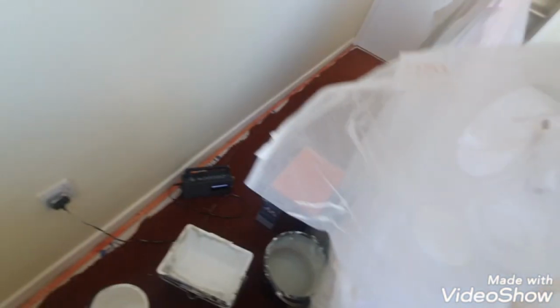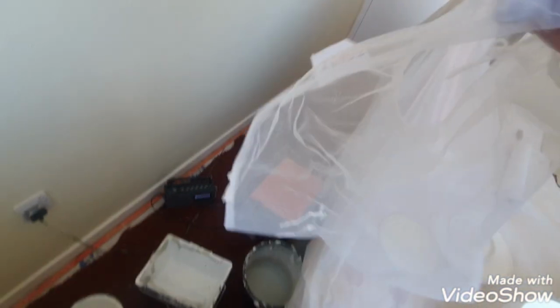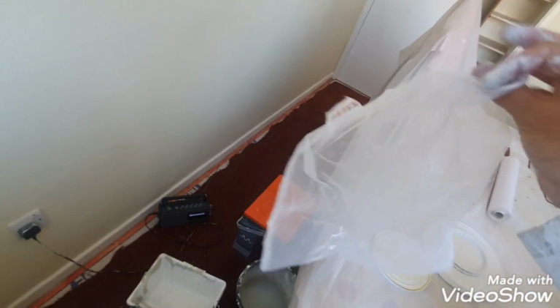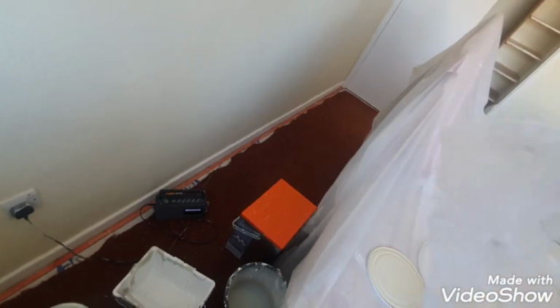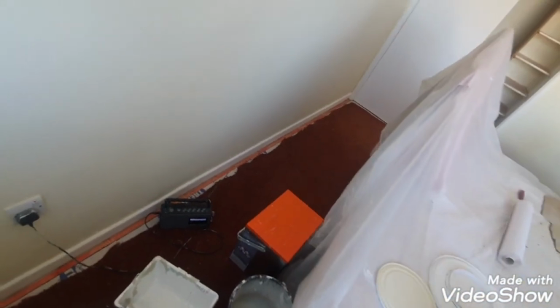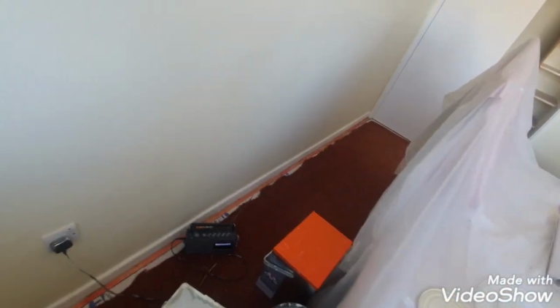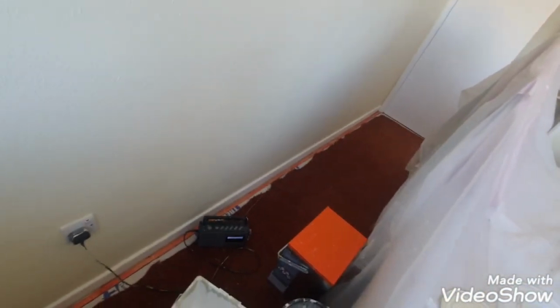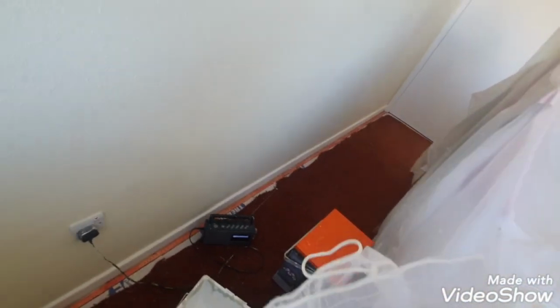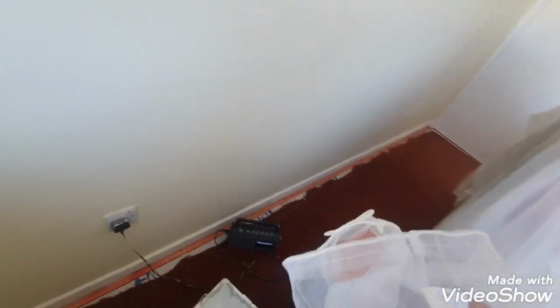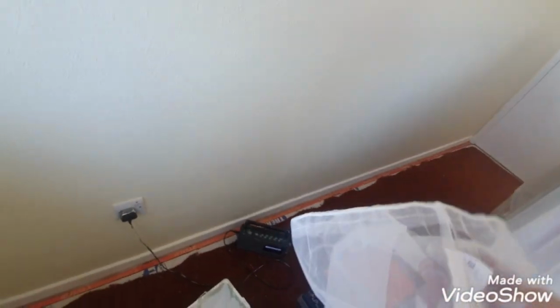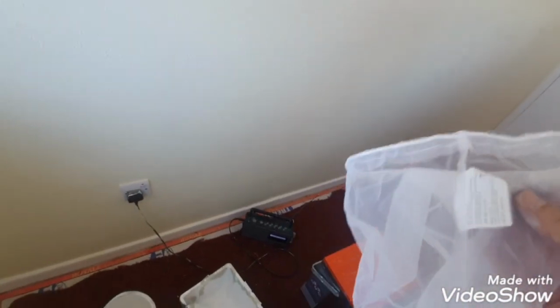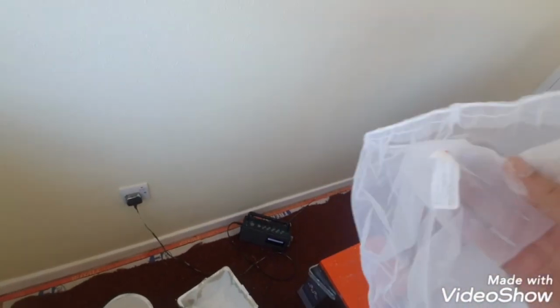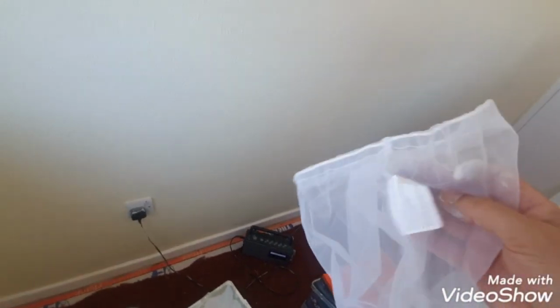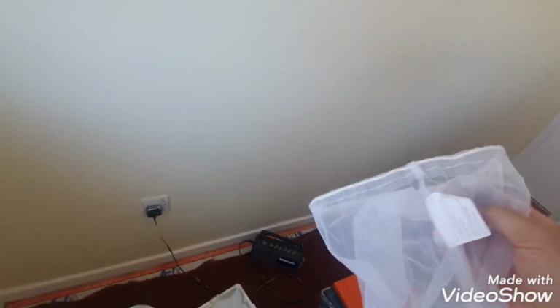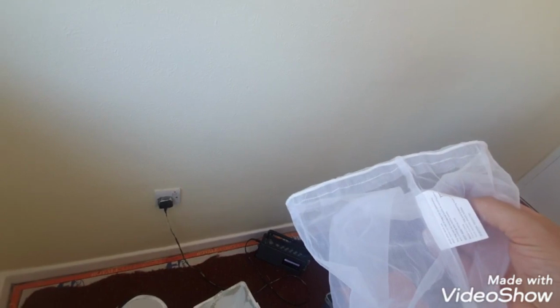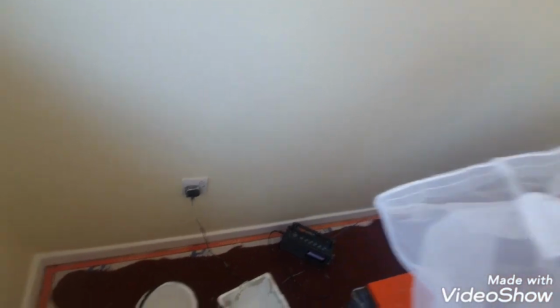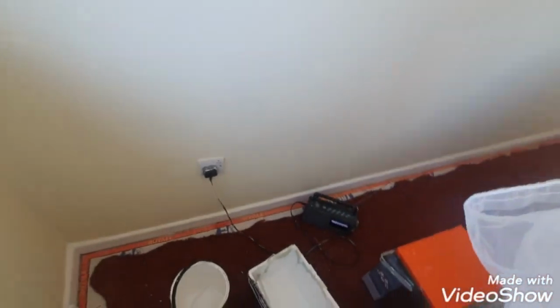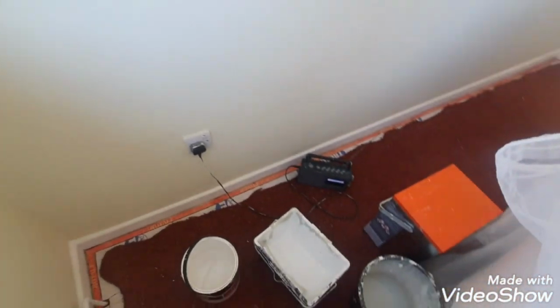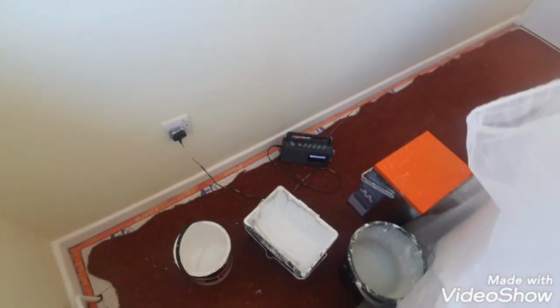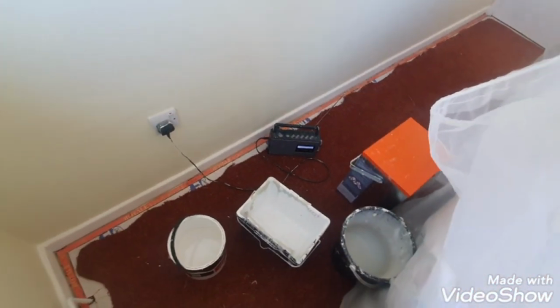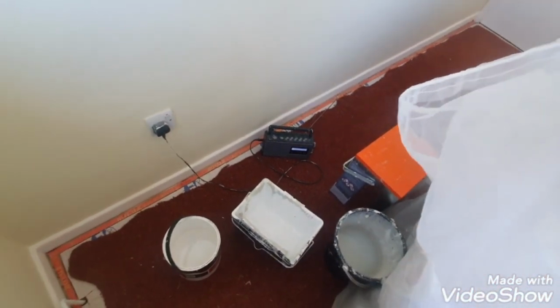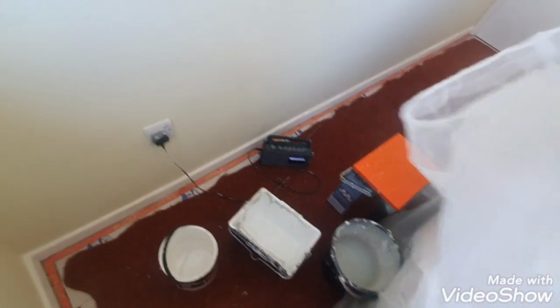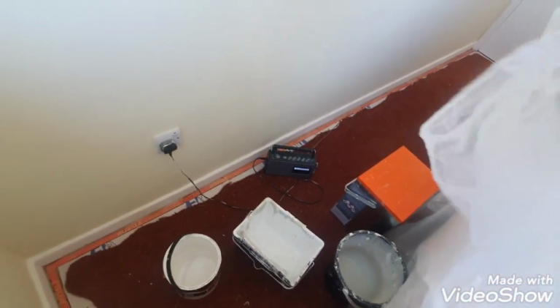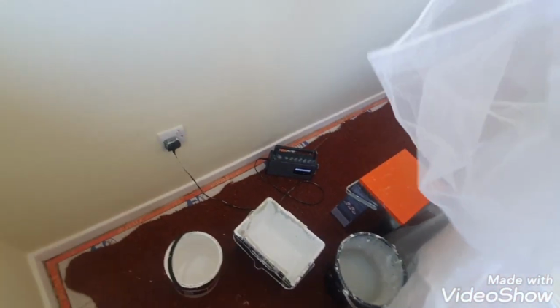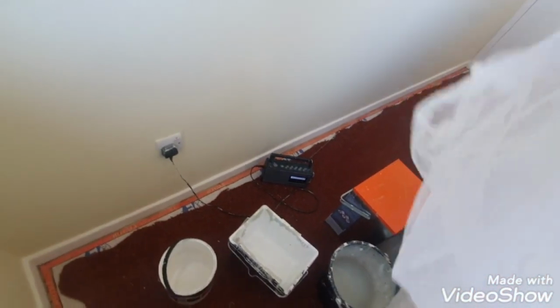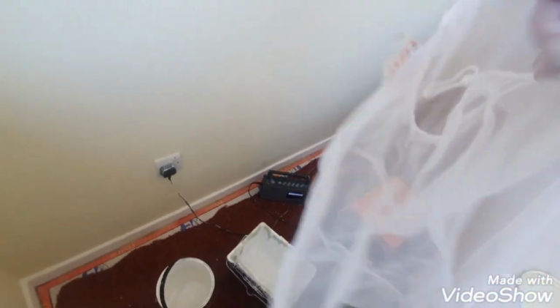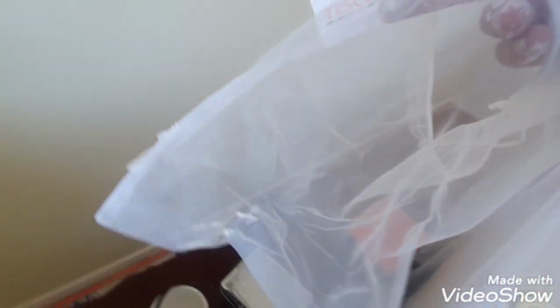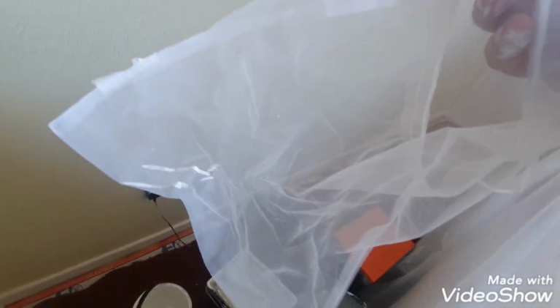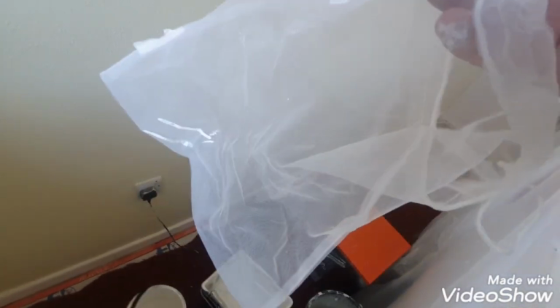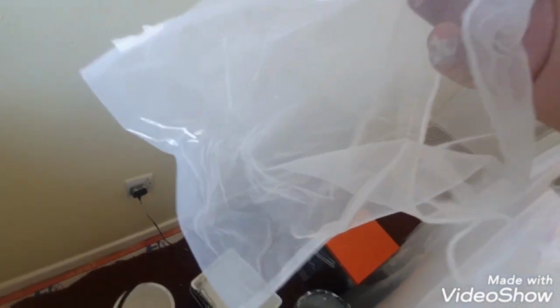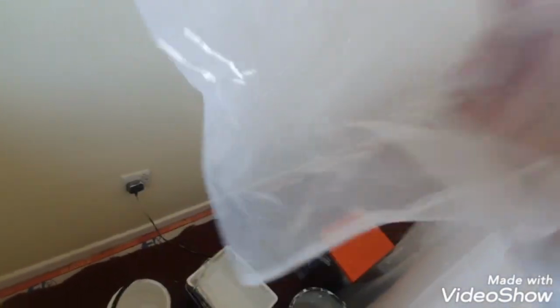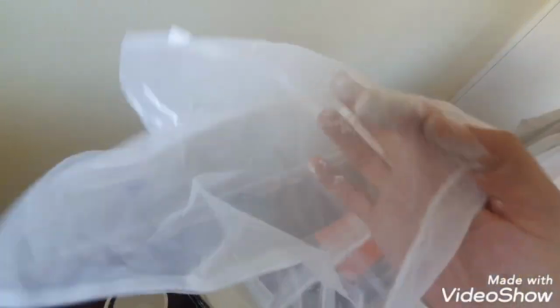Hi, this is Daniel Nugent, painter and decorator. Today I just want to show you a quick tip on how to strain your paint, and you can do this quite cheaply.